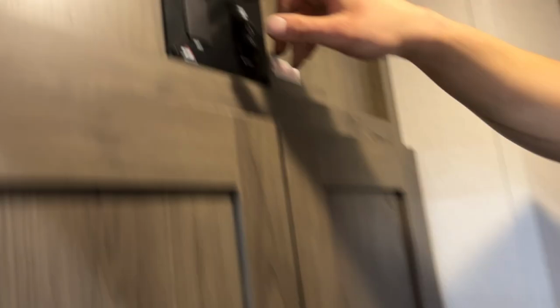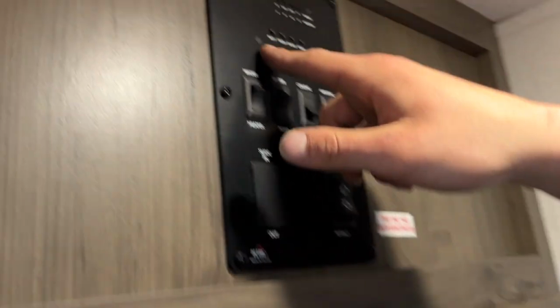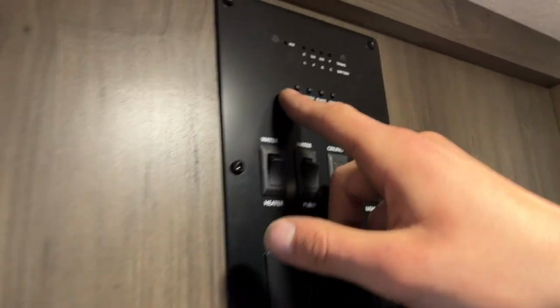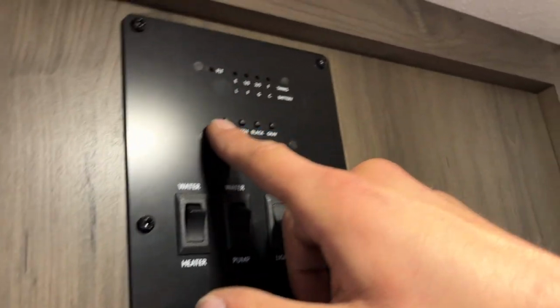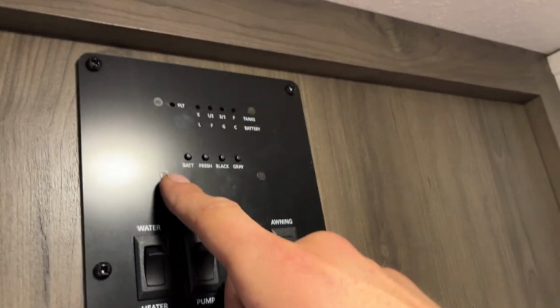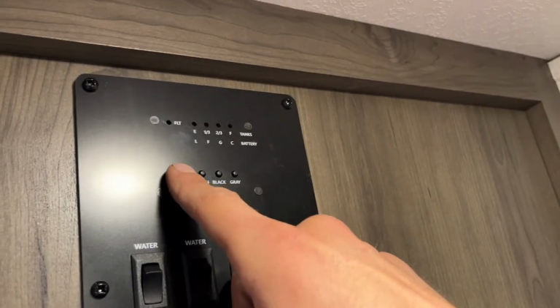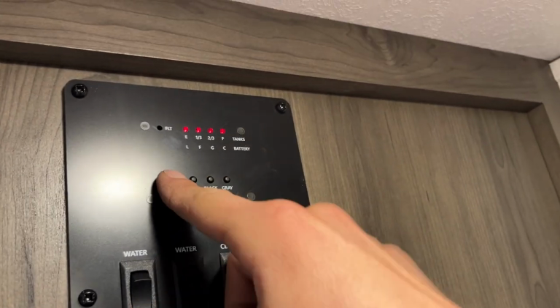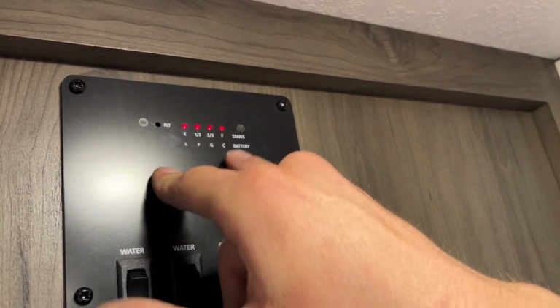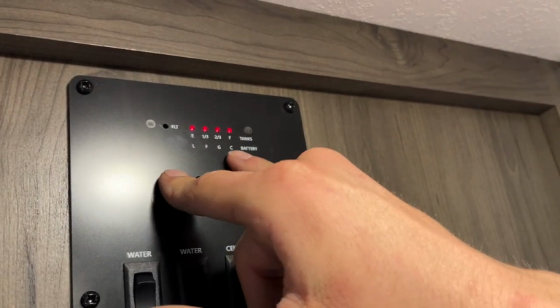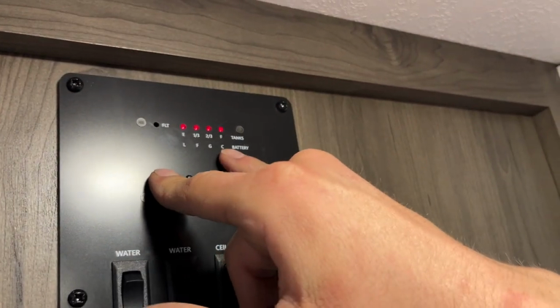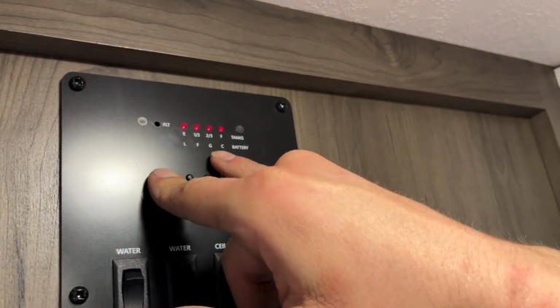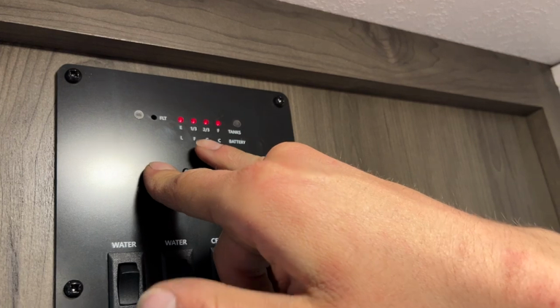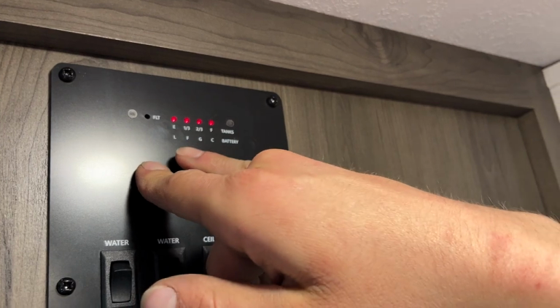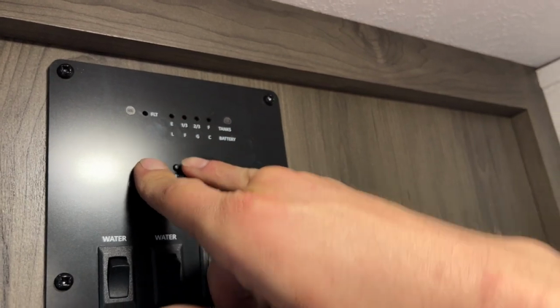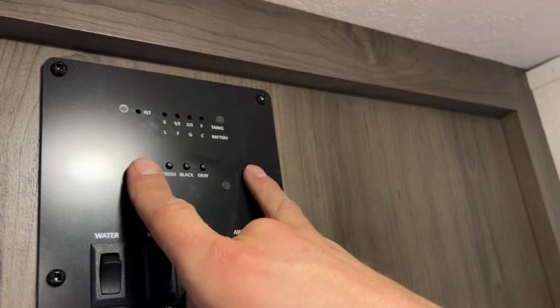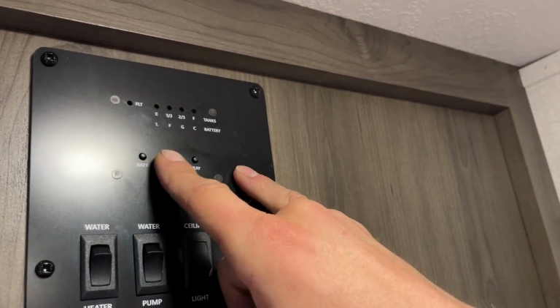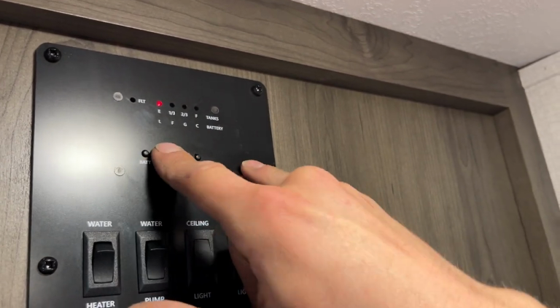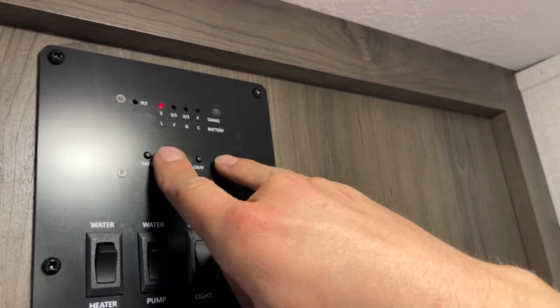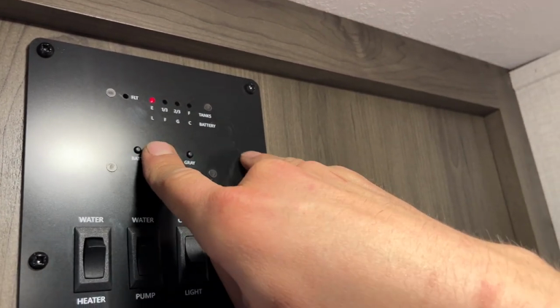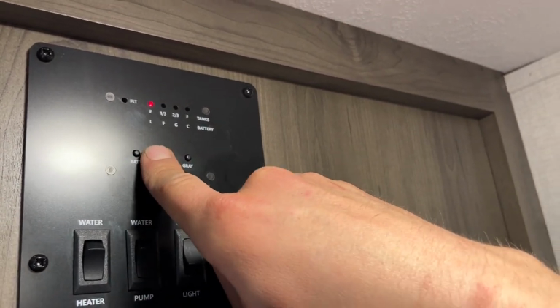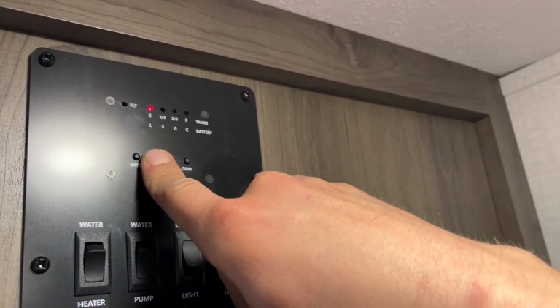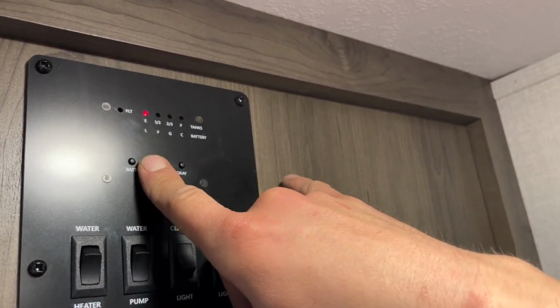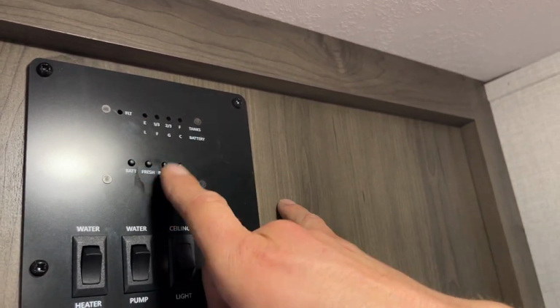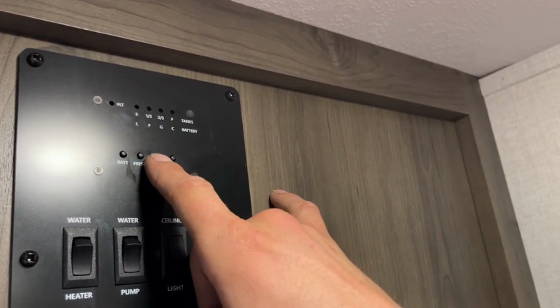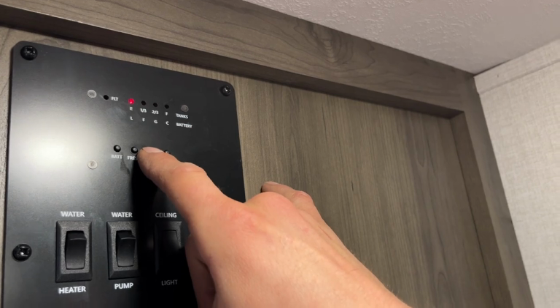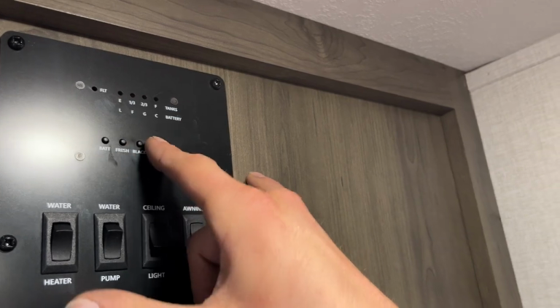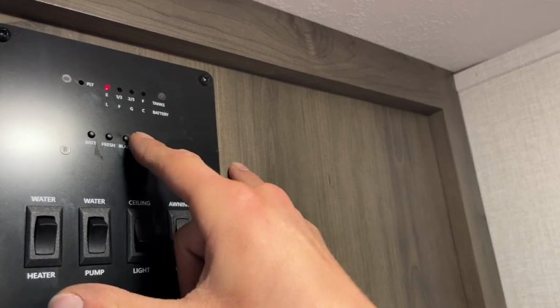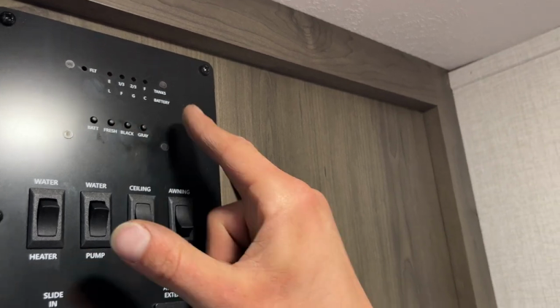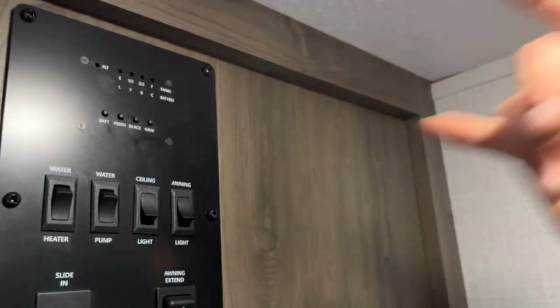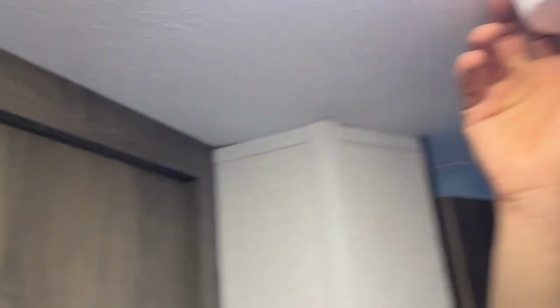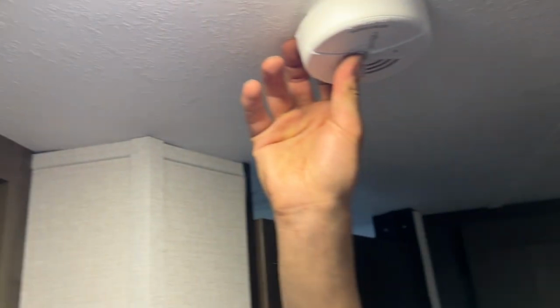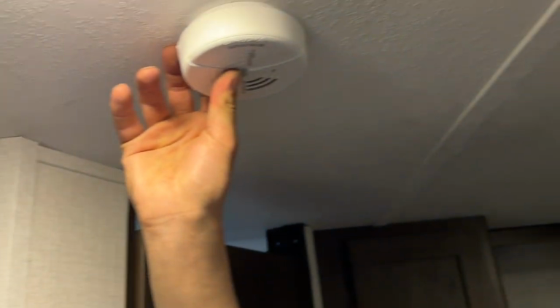Right on top here you get your monitor system. On the left is battery status — C for charging, G for good, F for fair, L for low. Your fresh tank will show one-third, two-thirds, or full as you fill it up, and the same goes for your black and gray tanks. Right above our heads is the smoke detector.